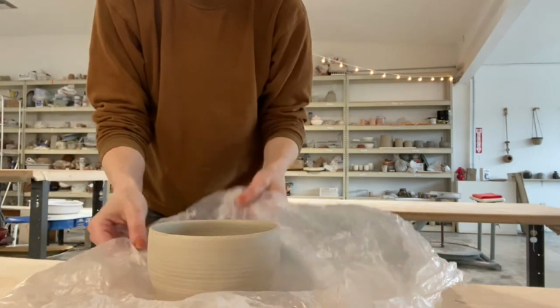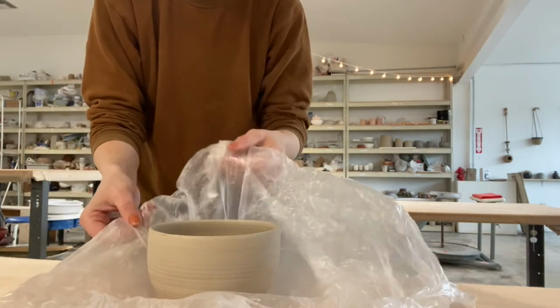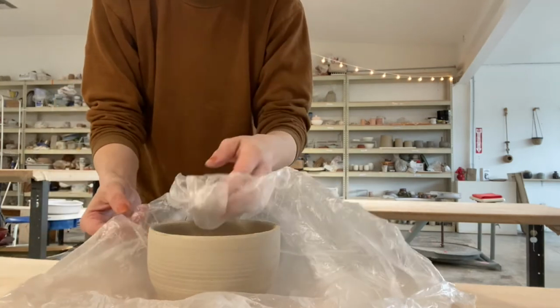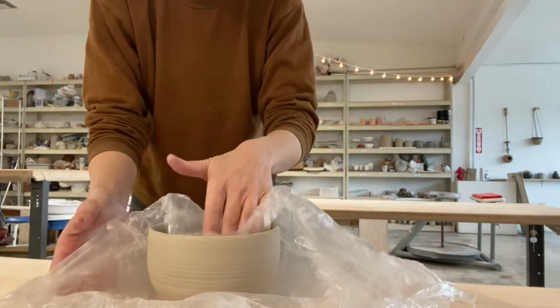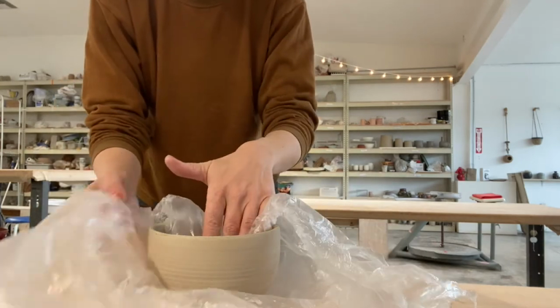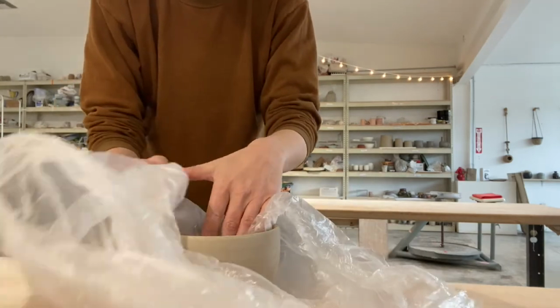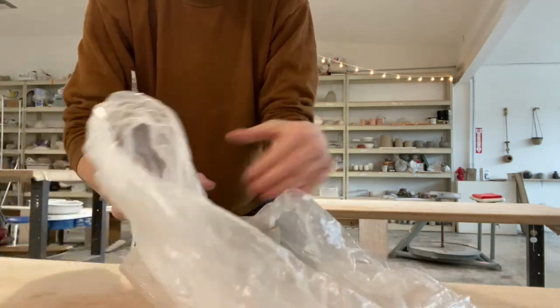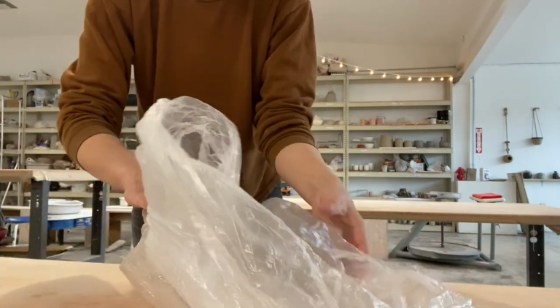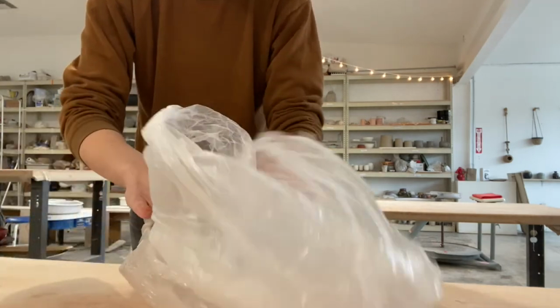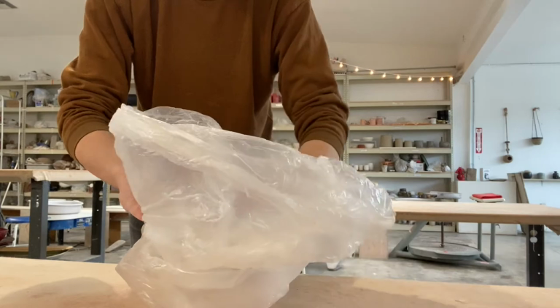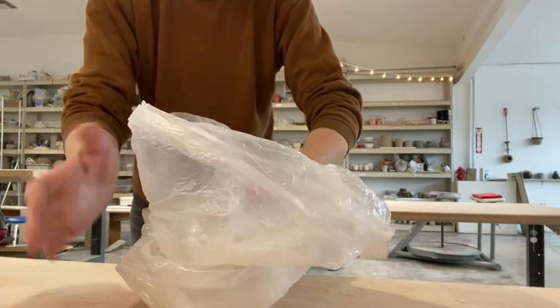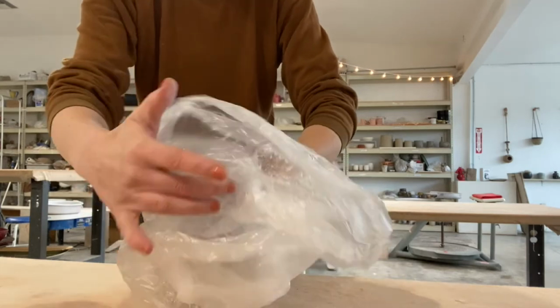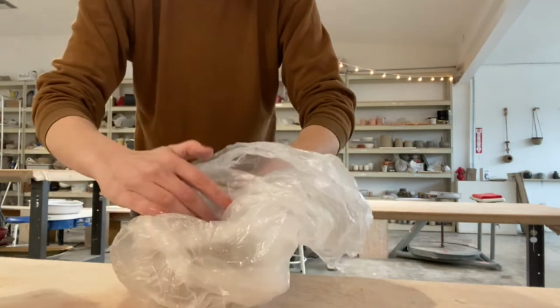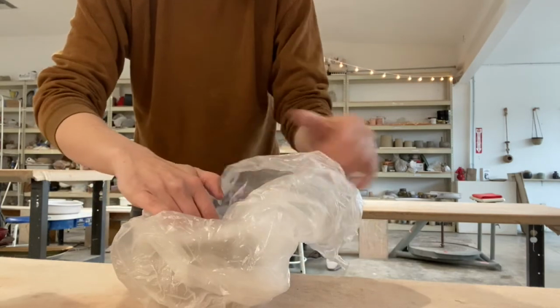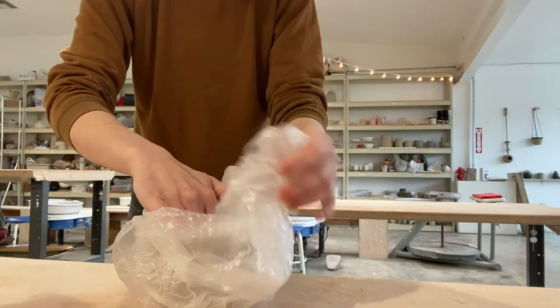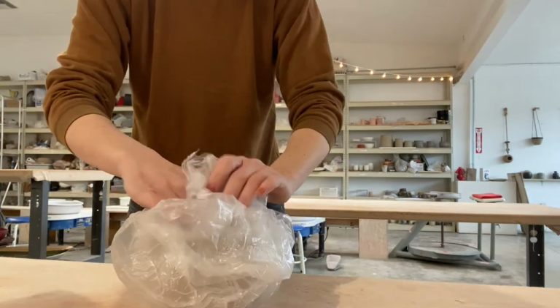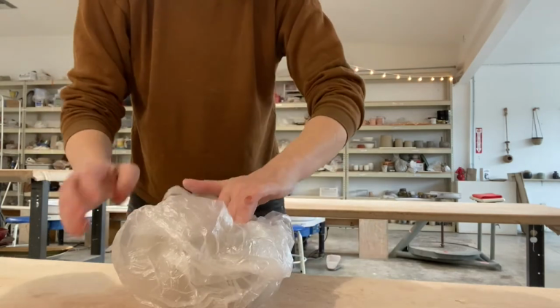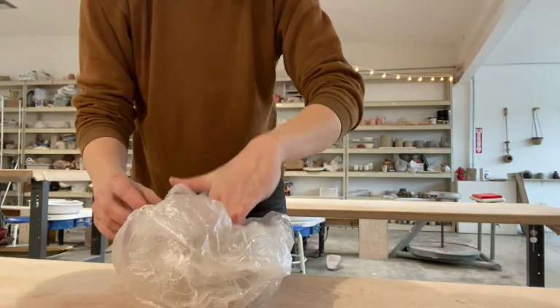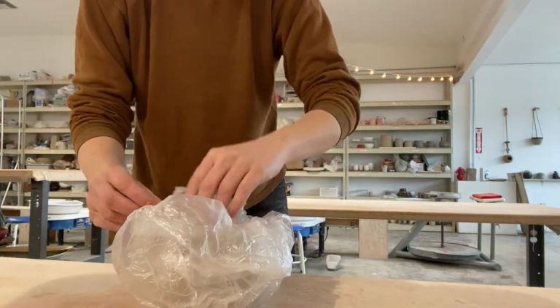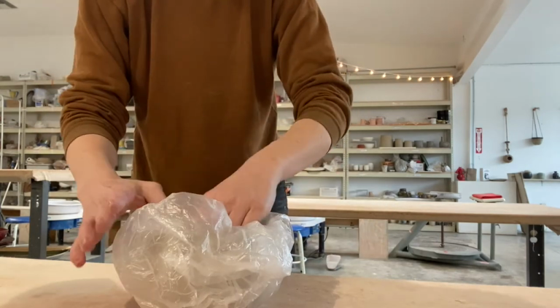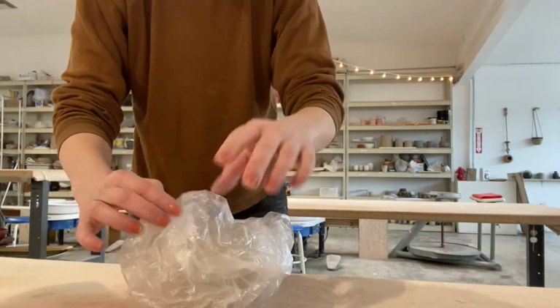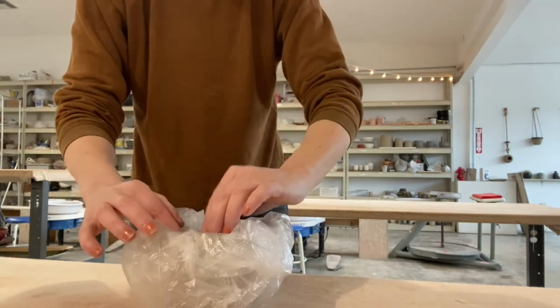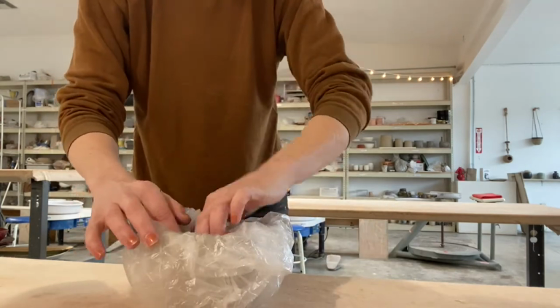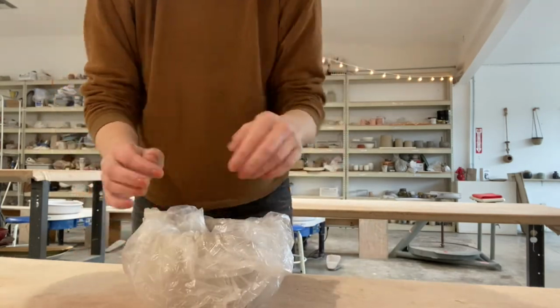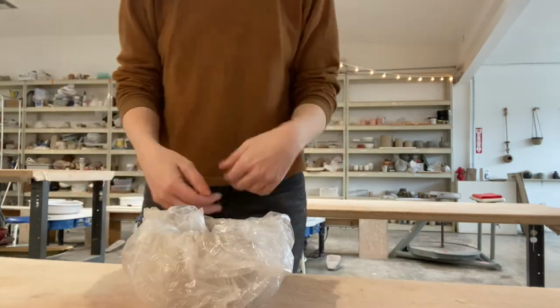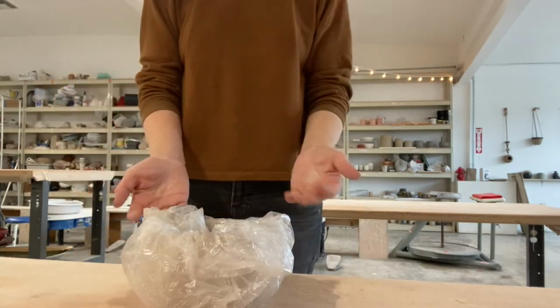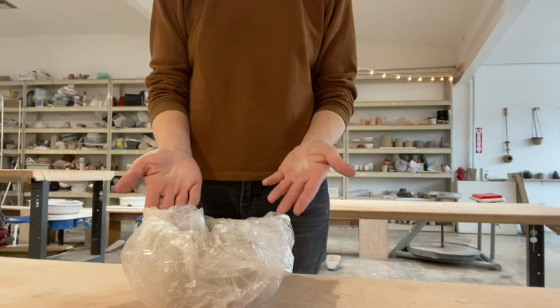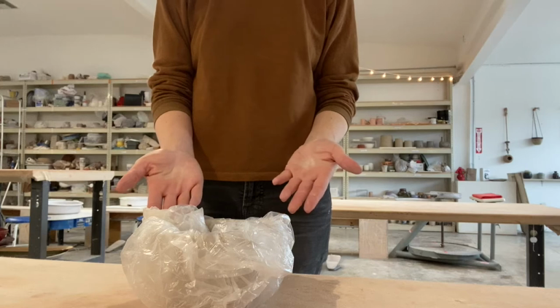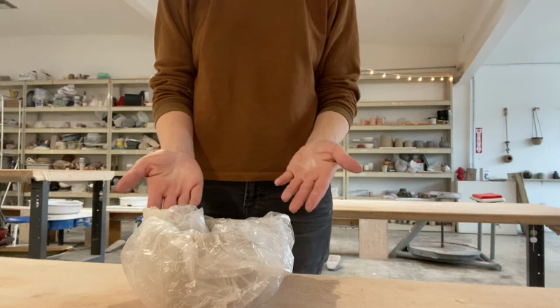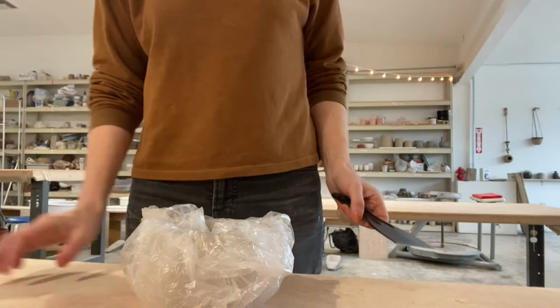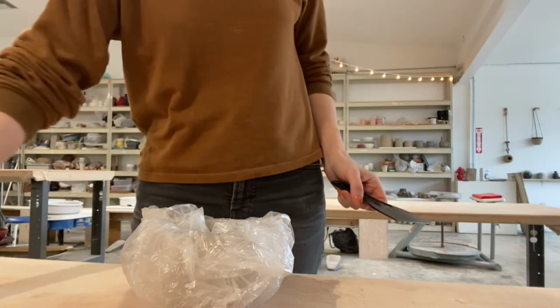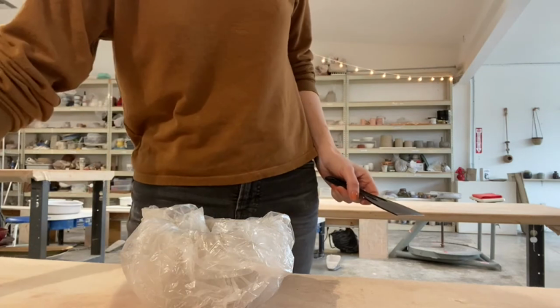Just tuck the plastic inside to seal it up, and you can put another piece on top if you think it needs it. And there you go. But wait — you're not done.